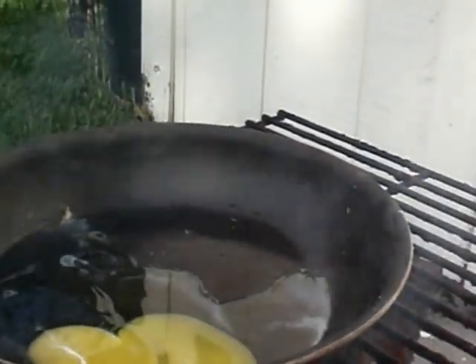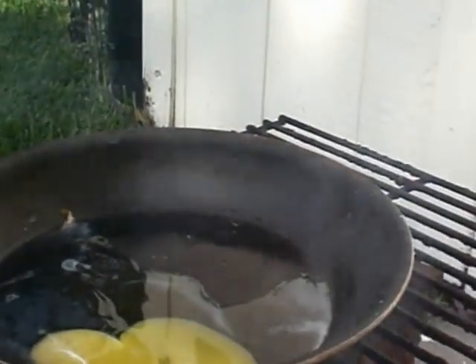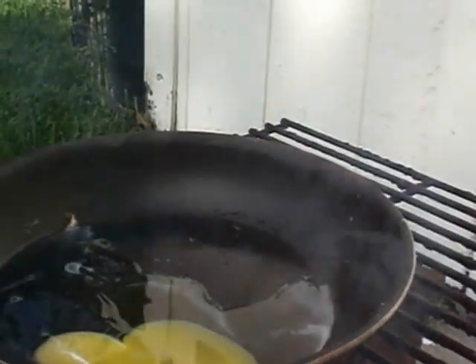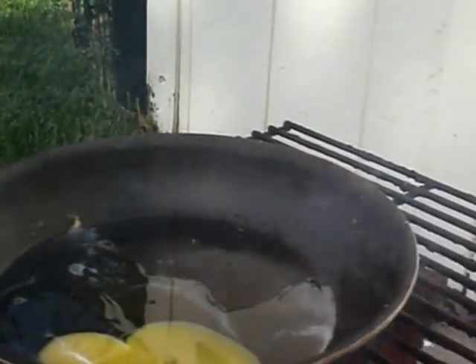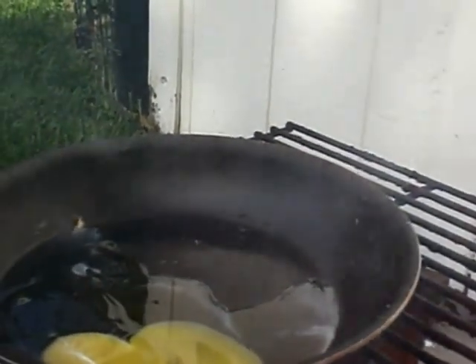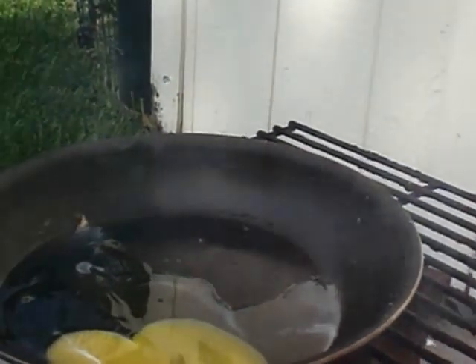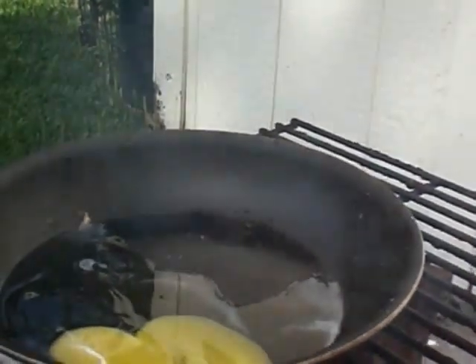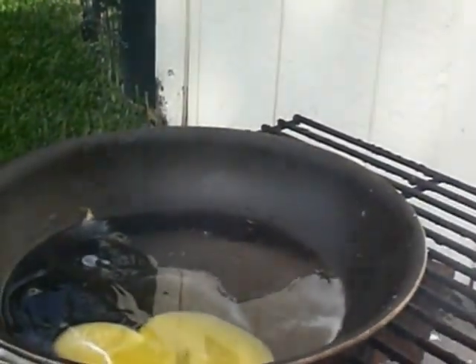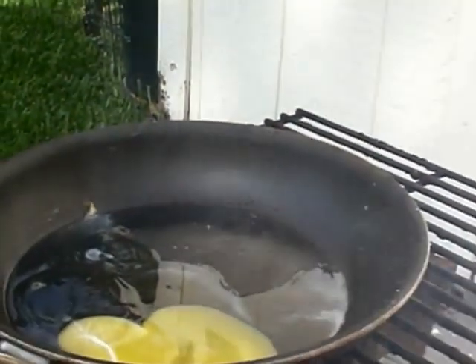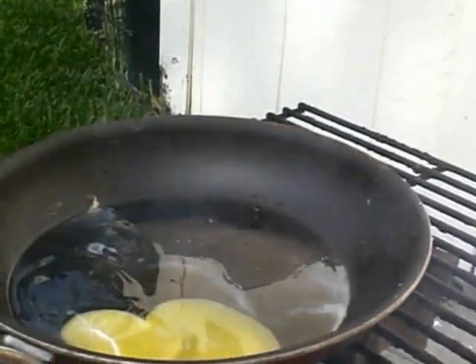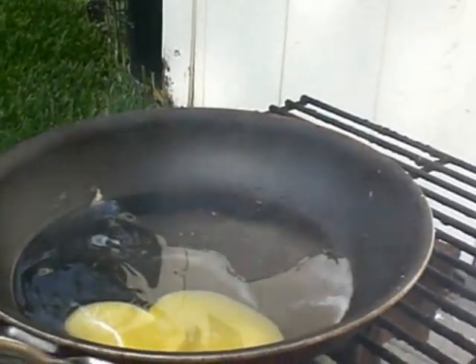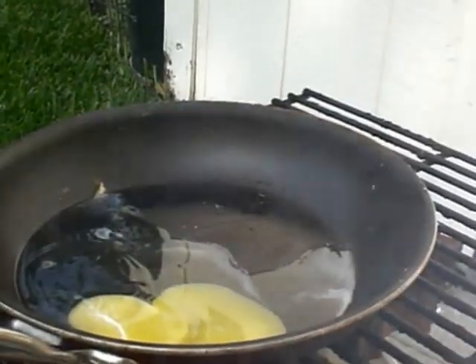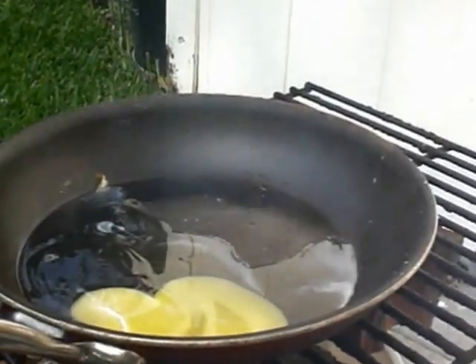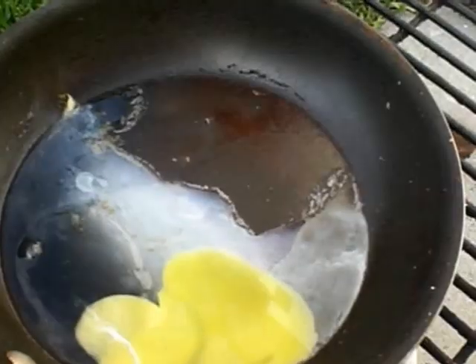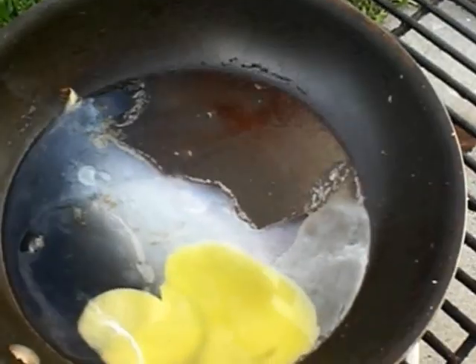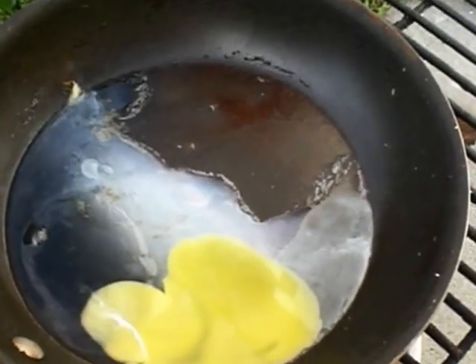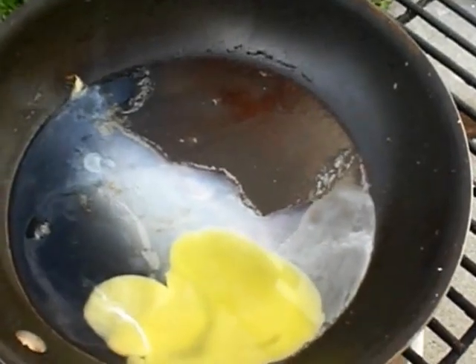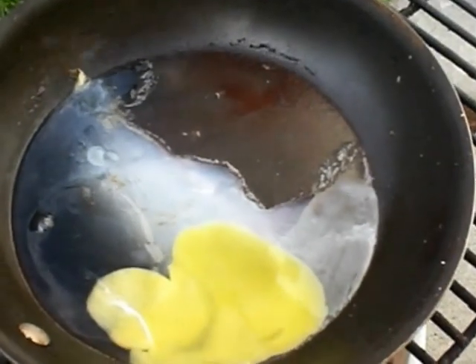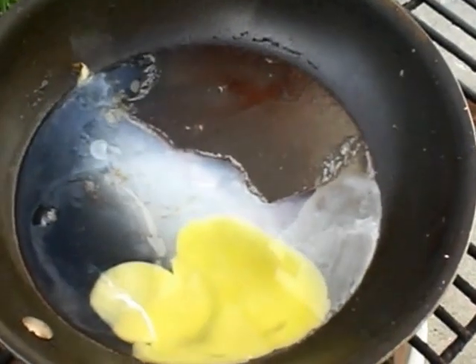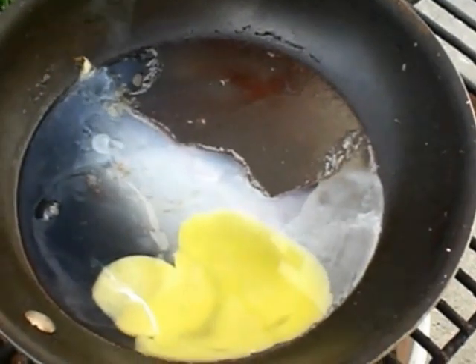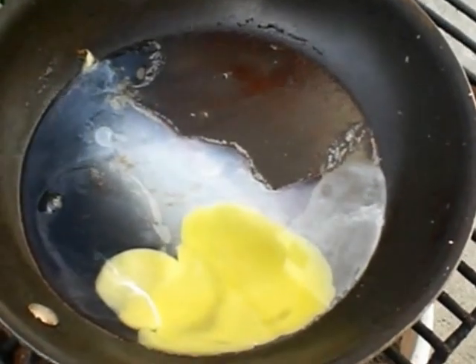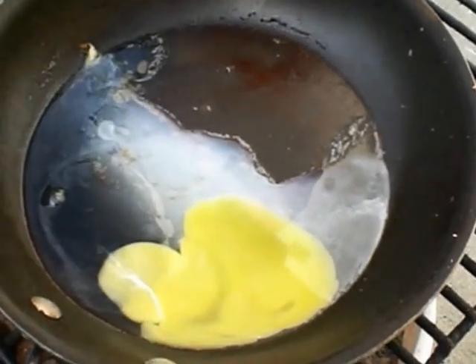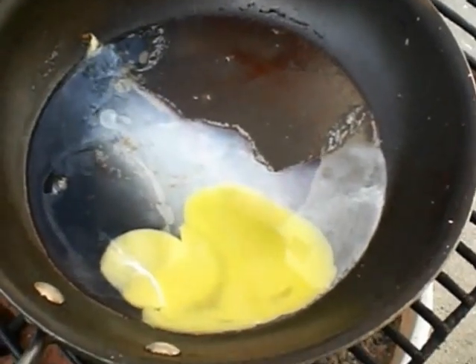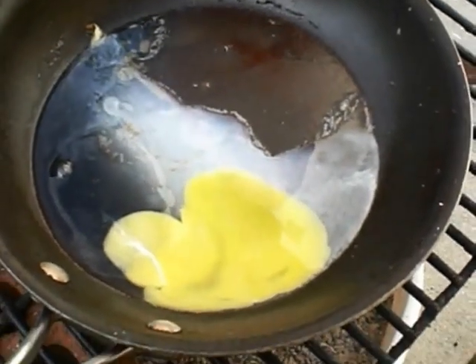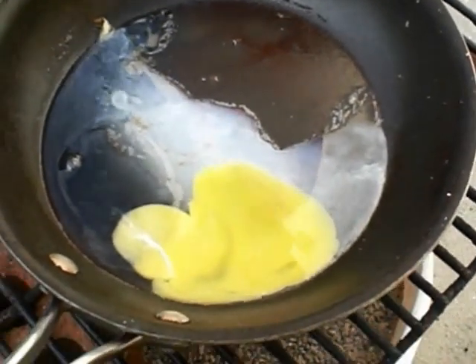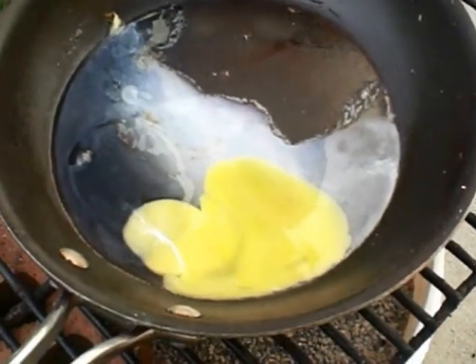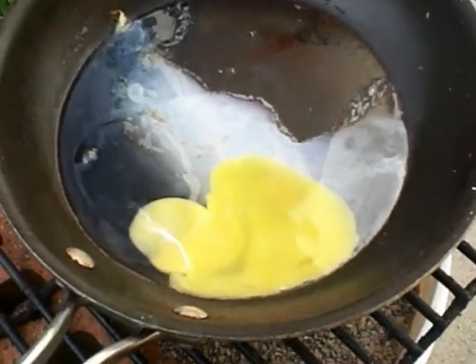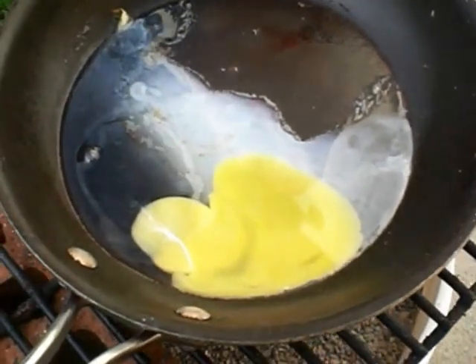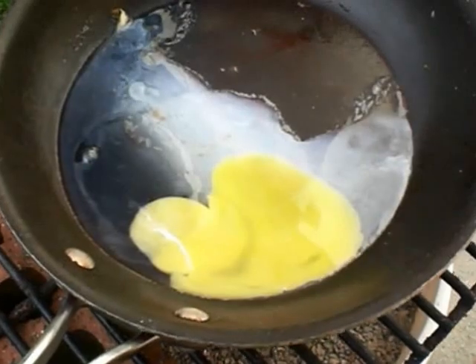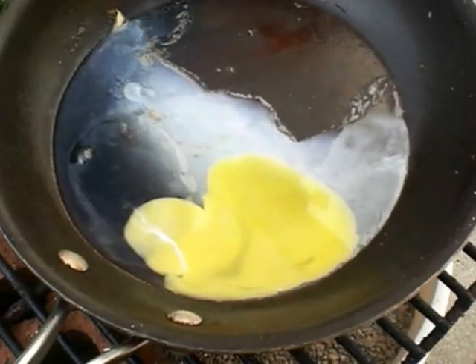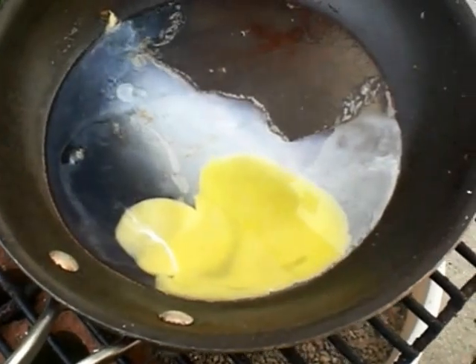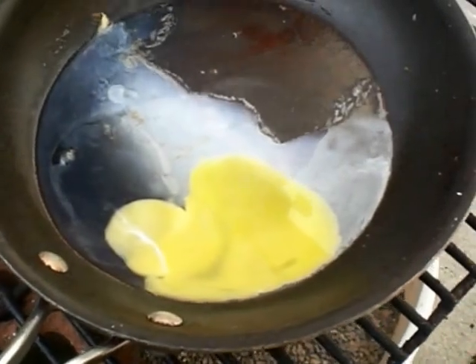I'm going to take a short break. Come back in a minute. As you can see, the egg is cooking.